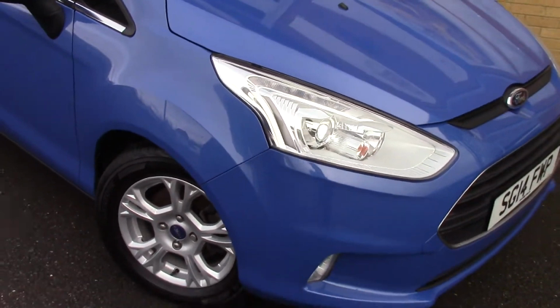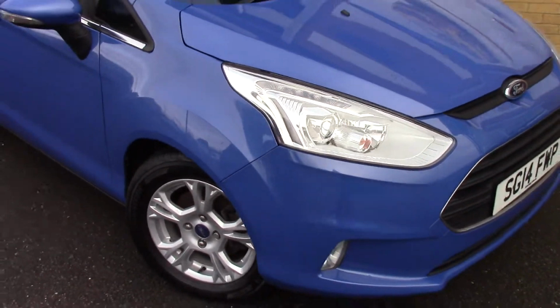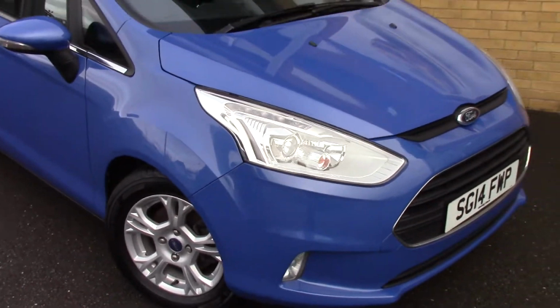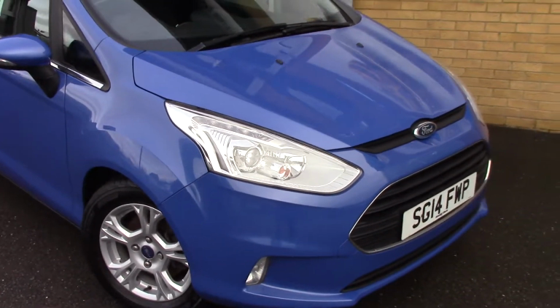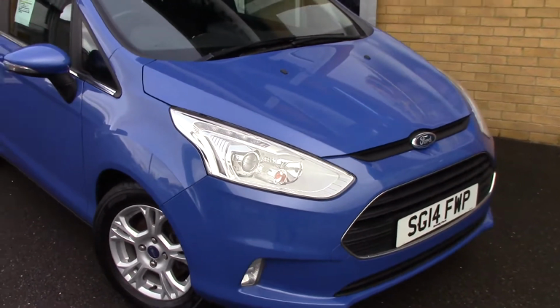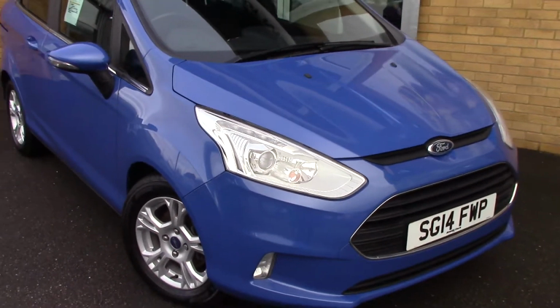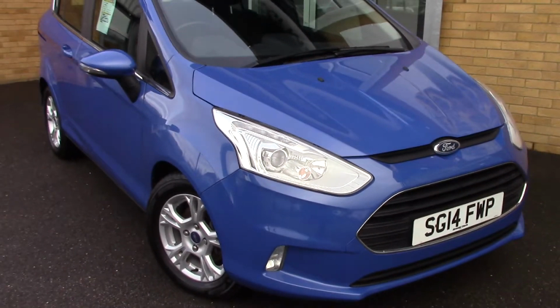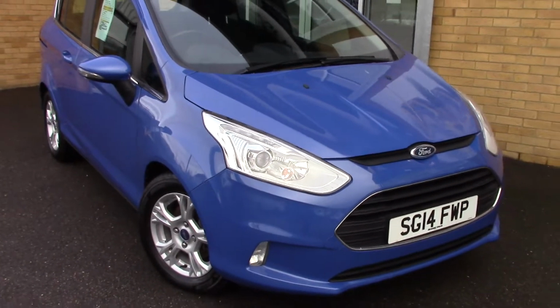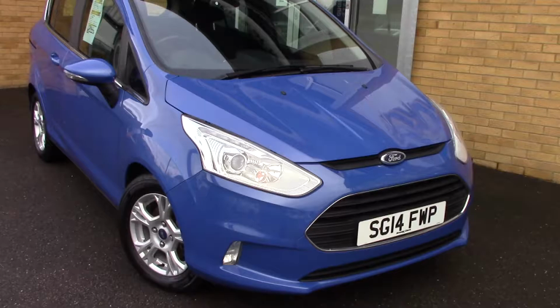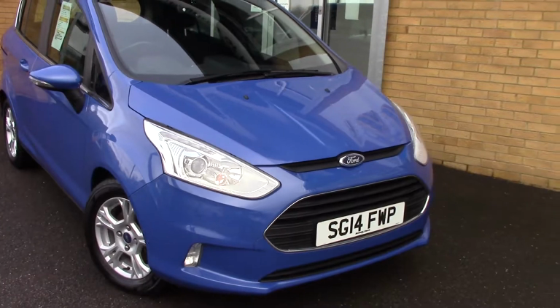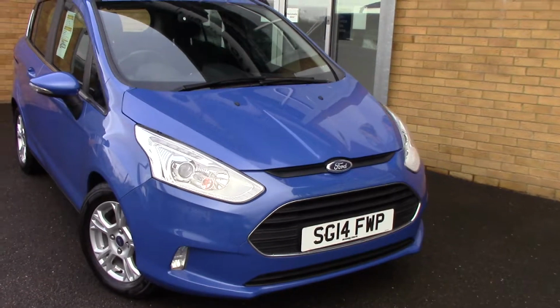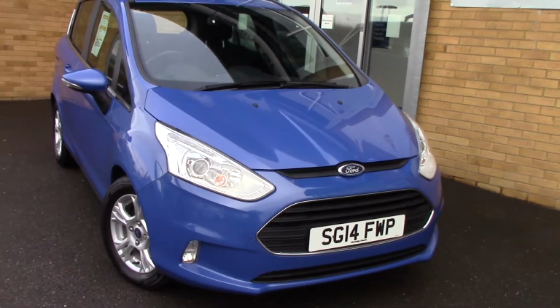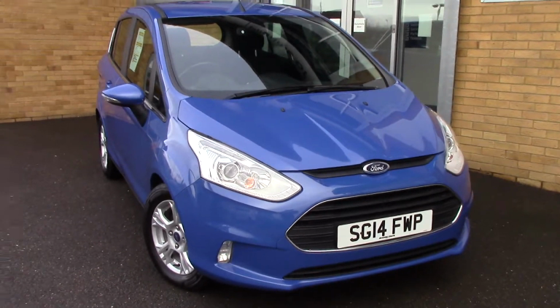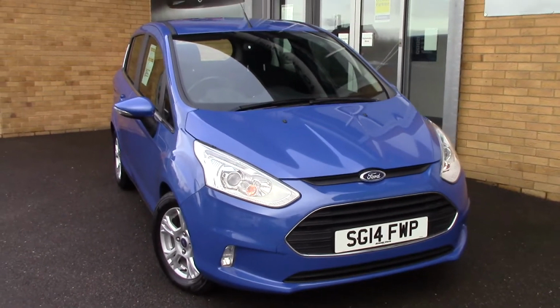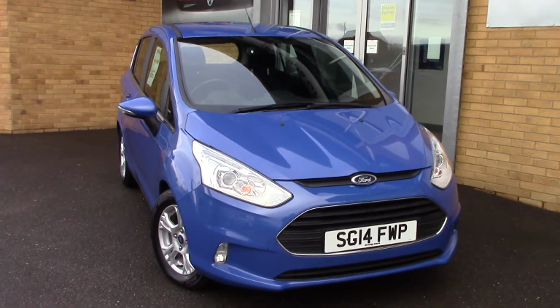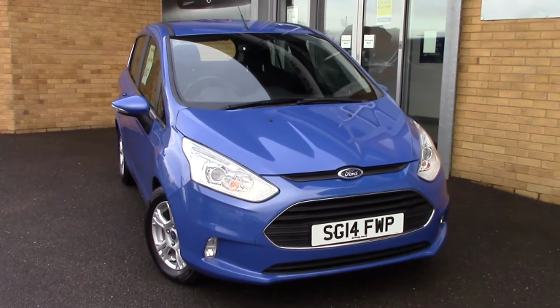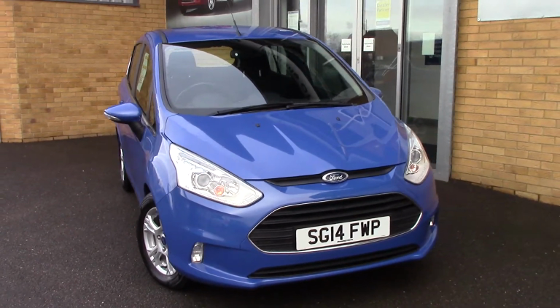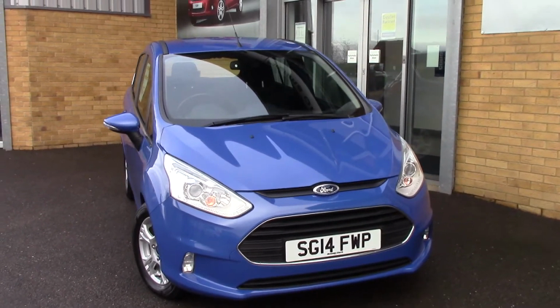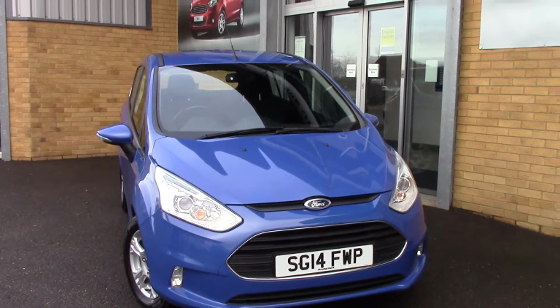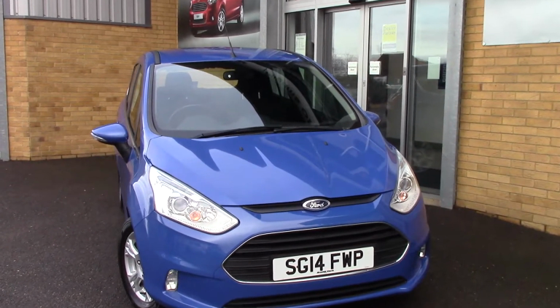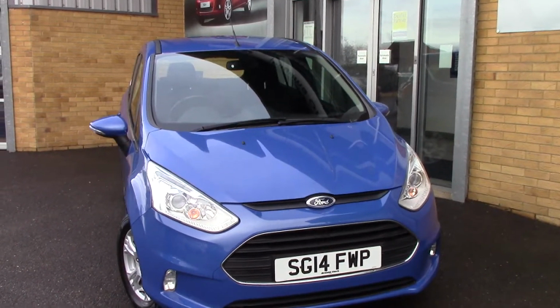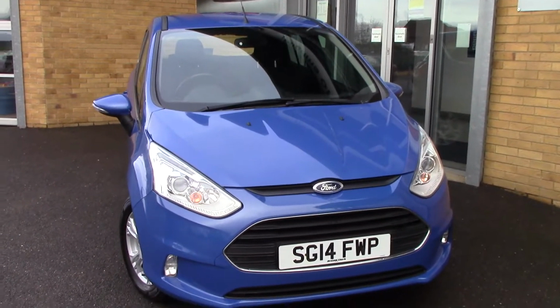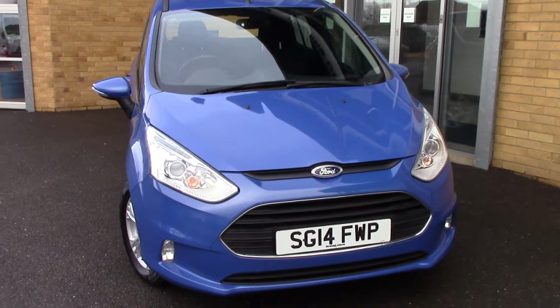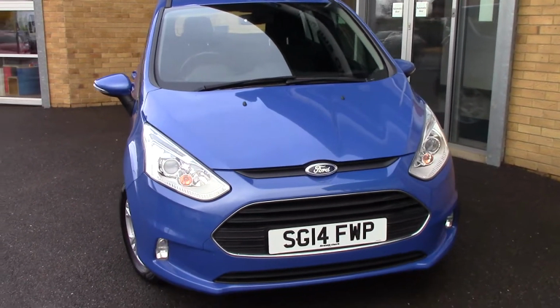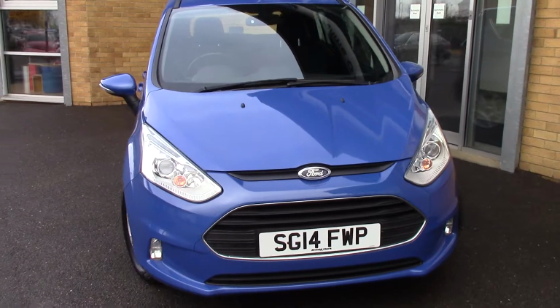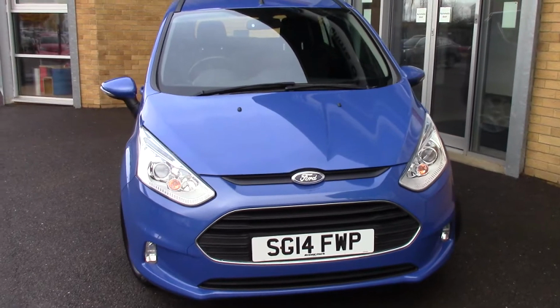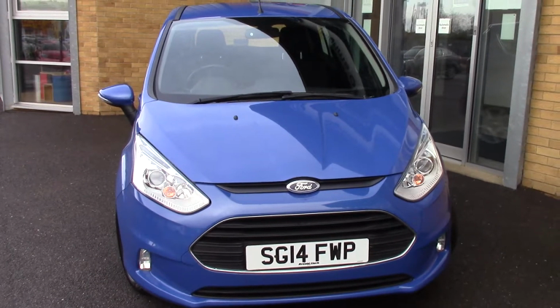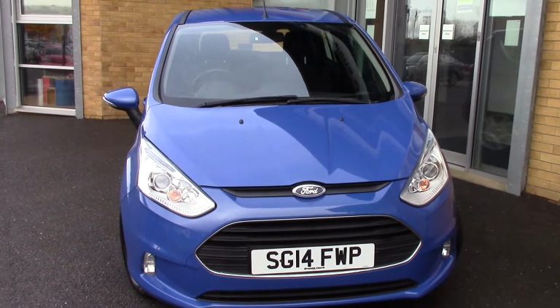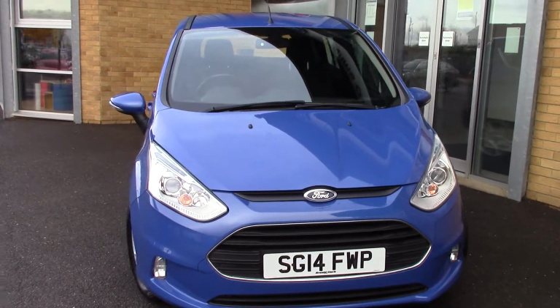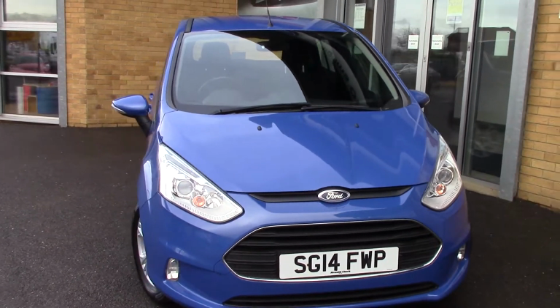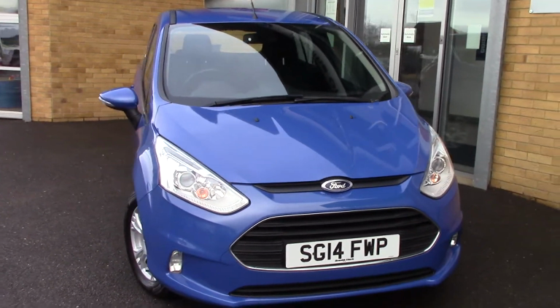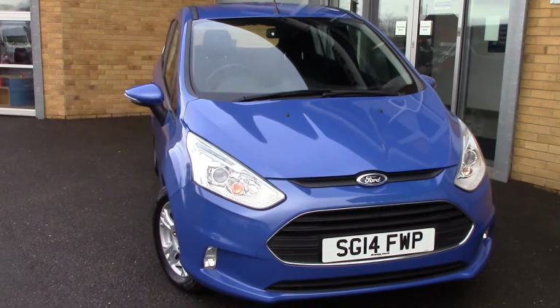Over here, we have got the service history for the vehicle. And like all of our vehicles, this one comes fully forecourt prepared.